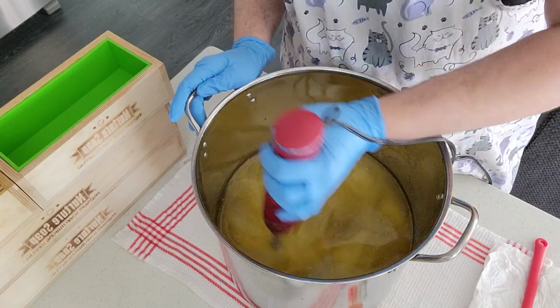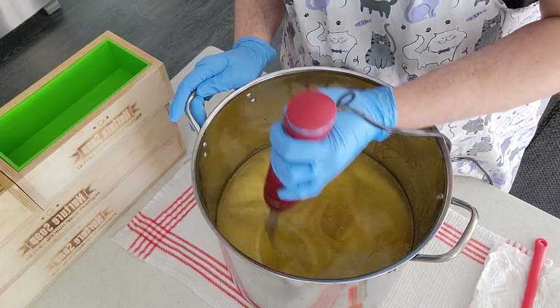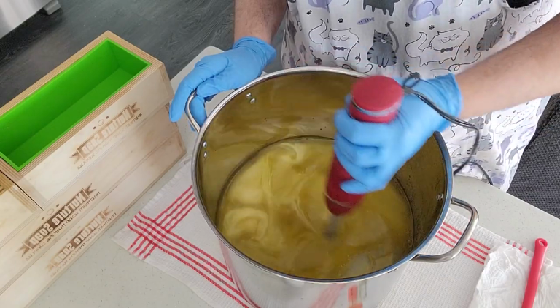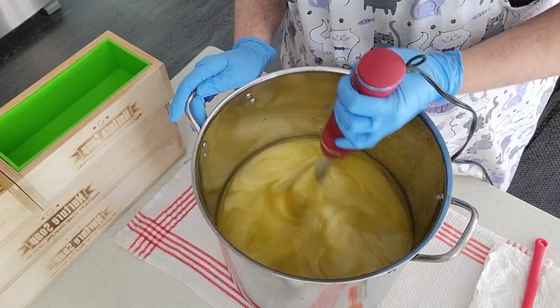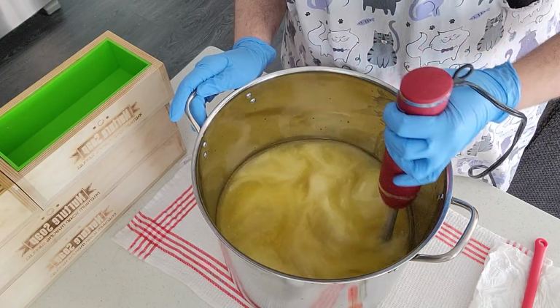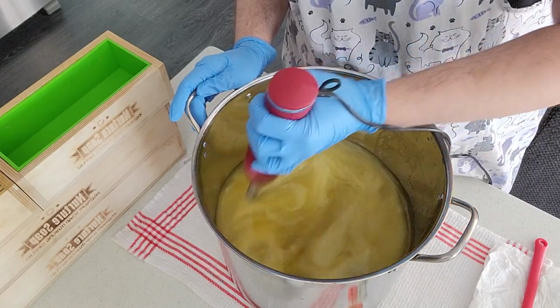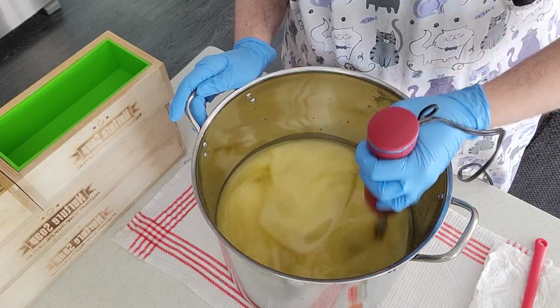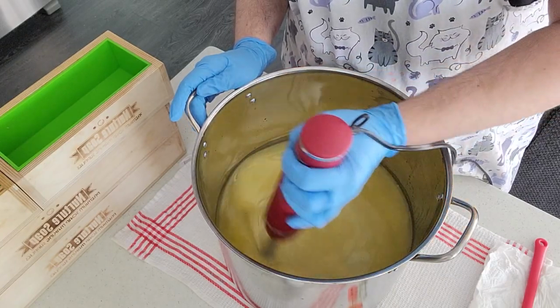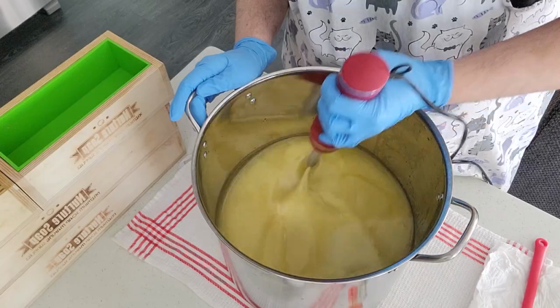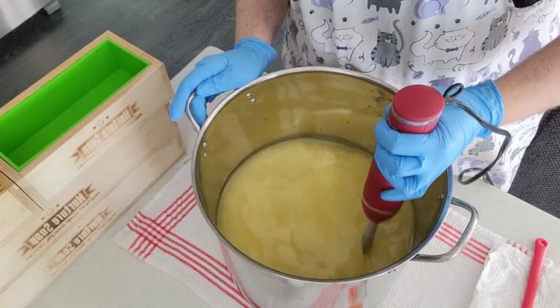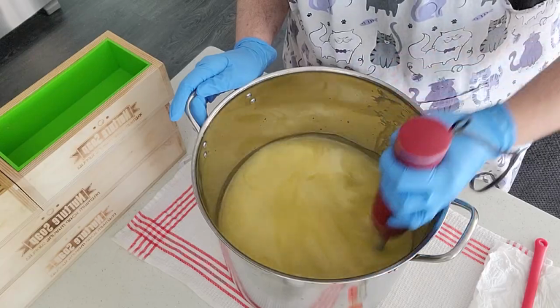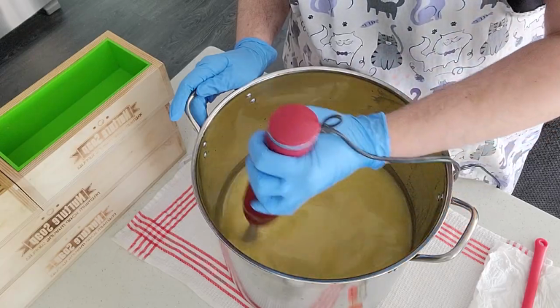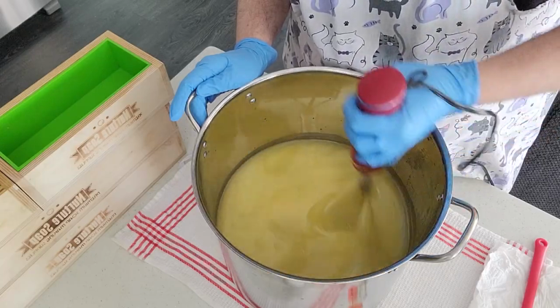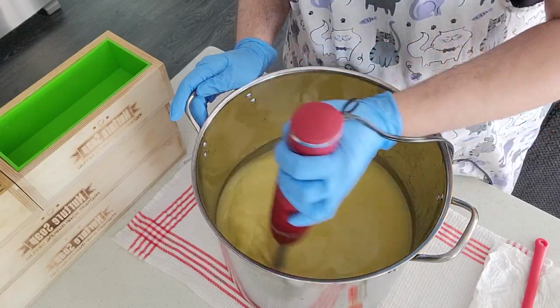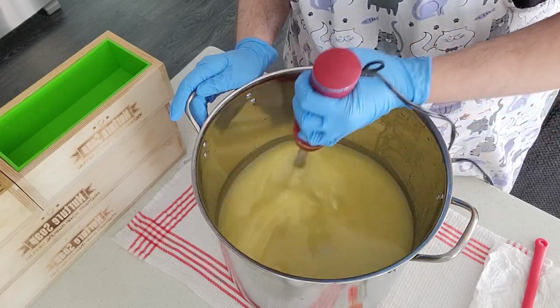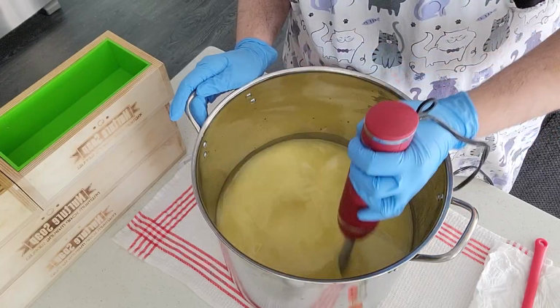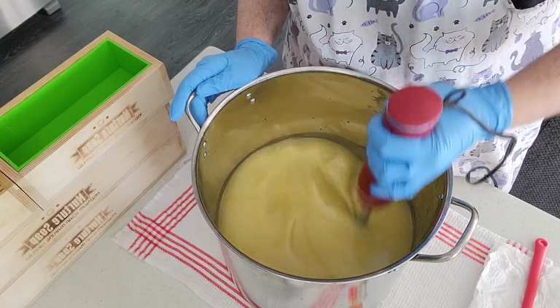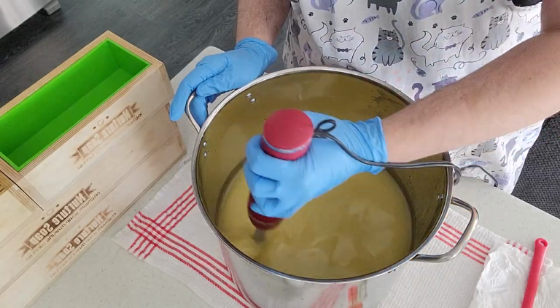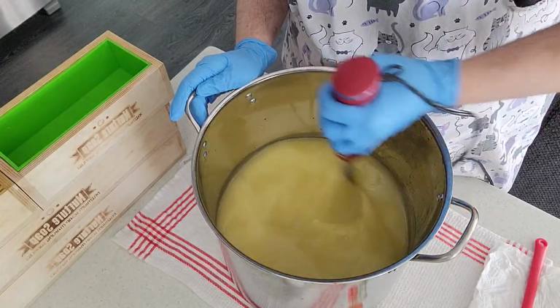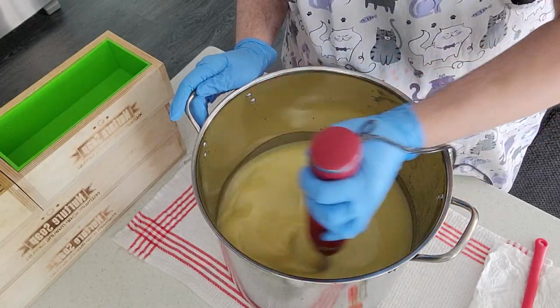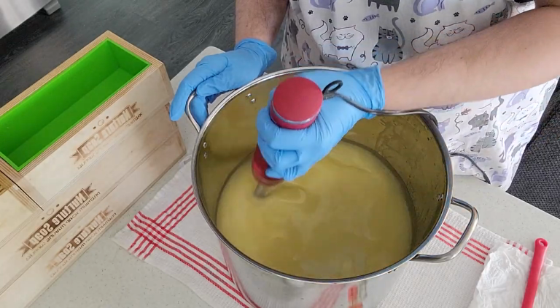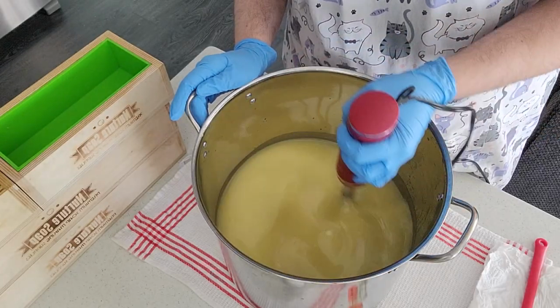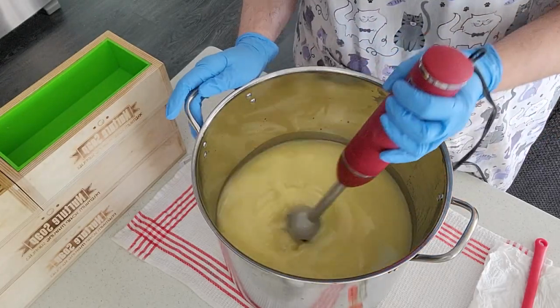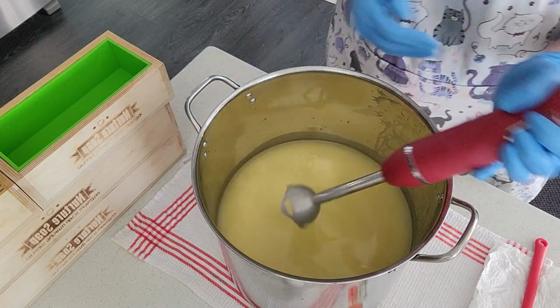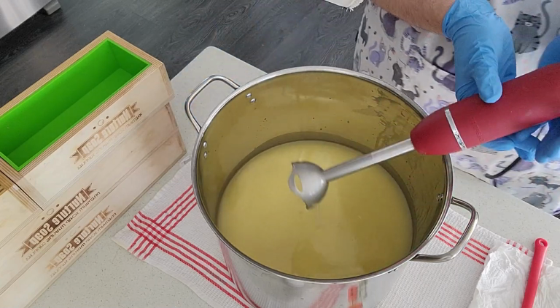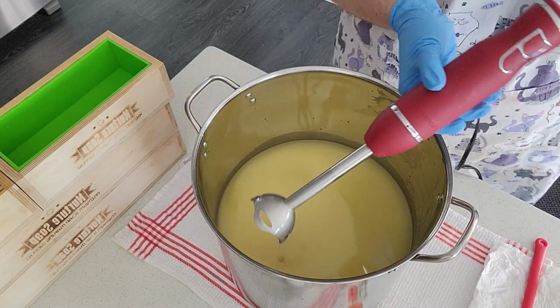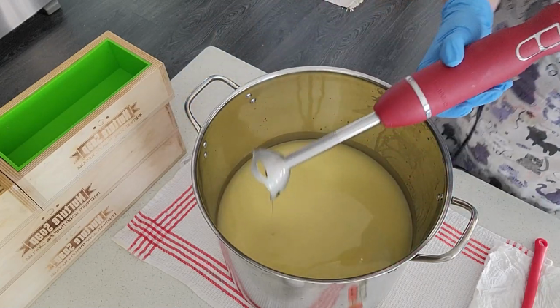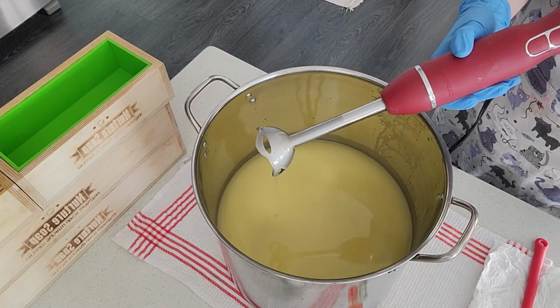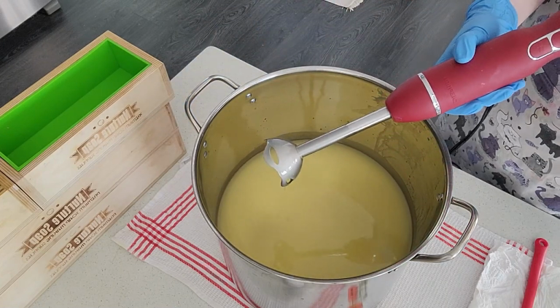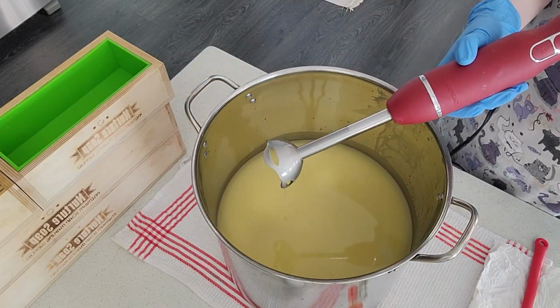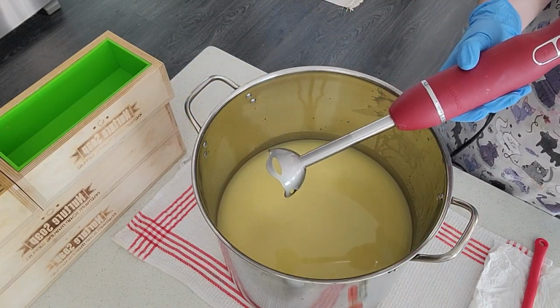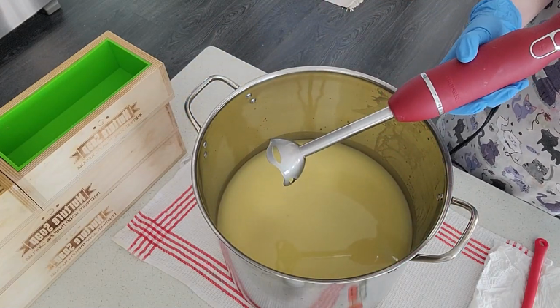Hi everyone! Welcome to my first video for Petricor Soap Company. Today I am making my oat milk and lavender soap.